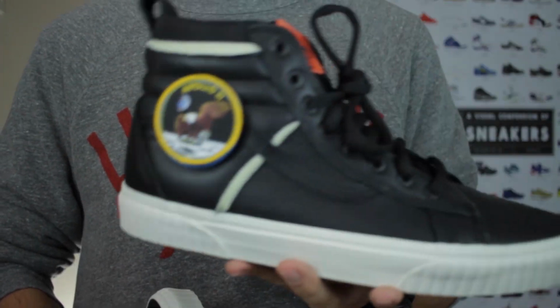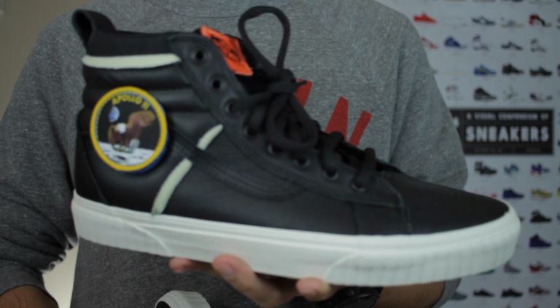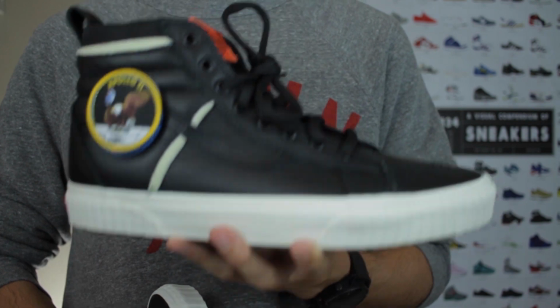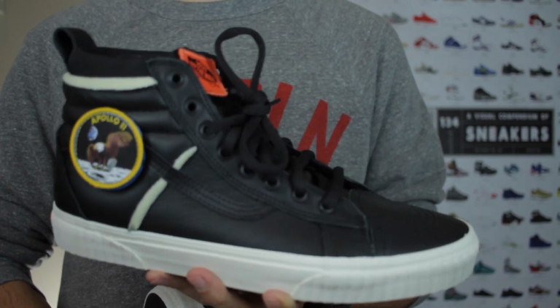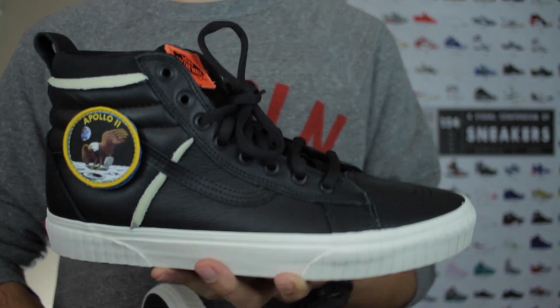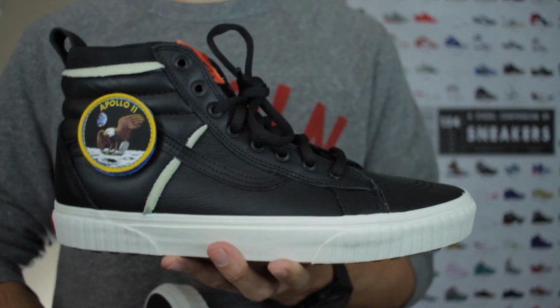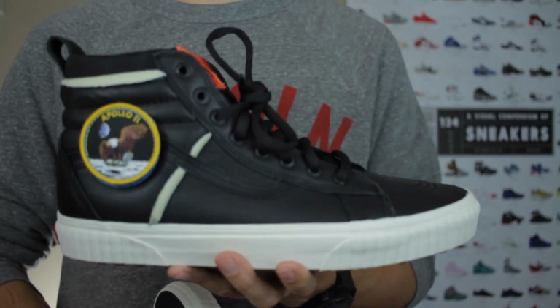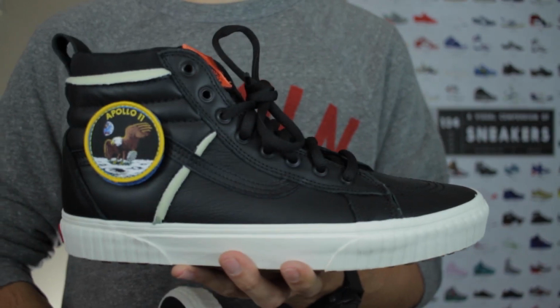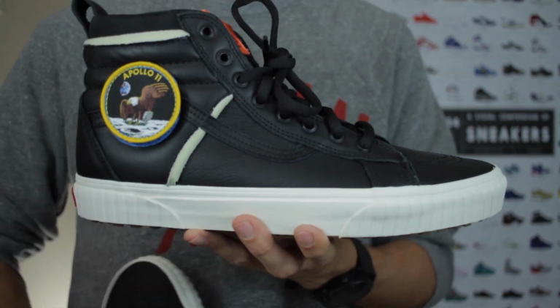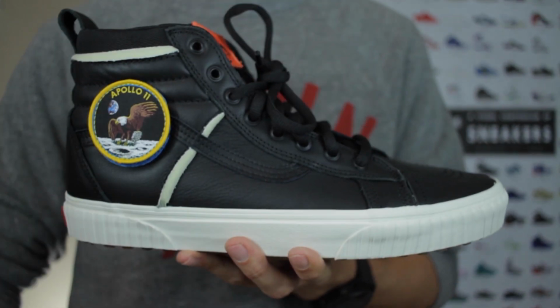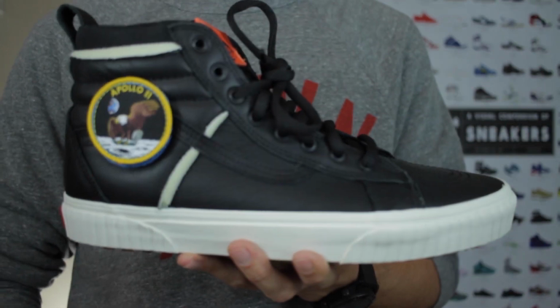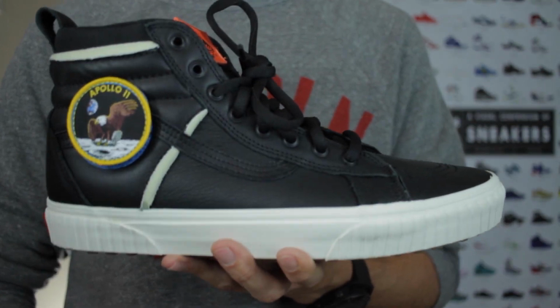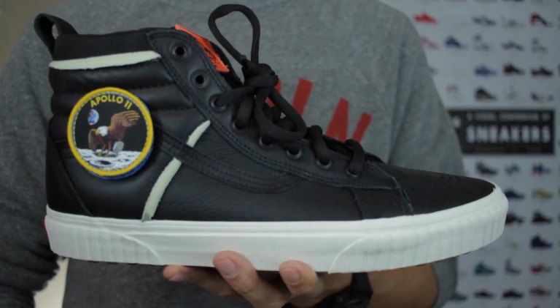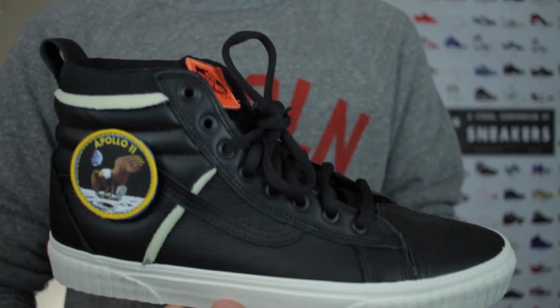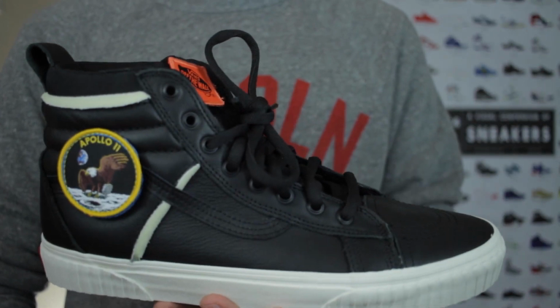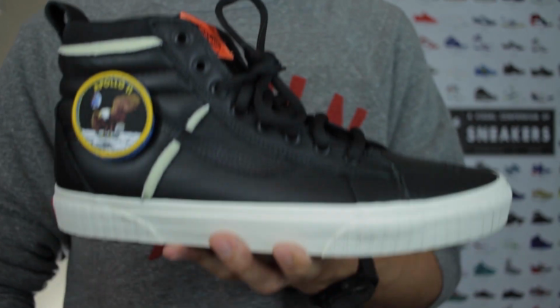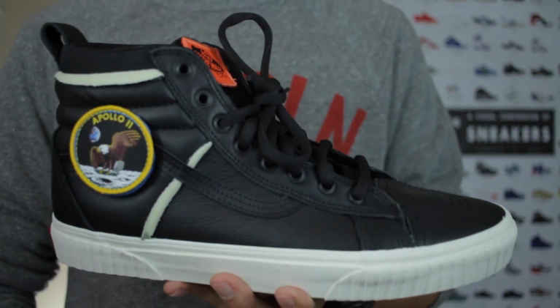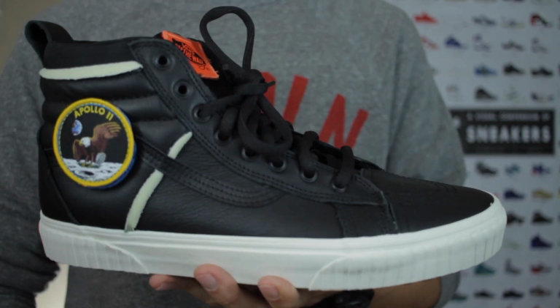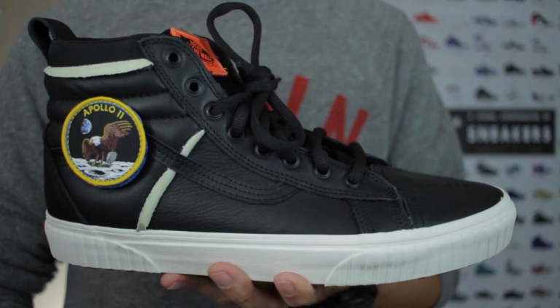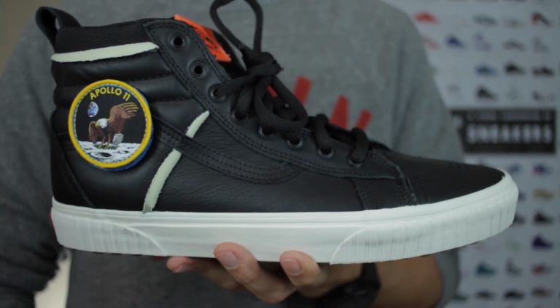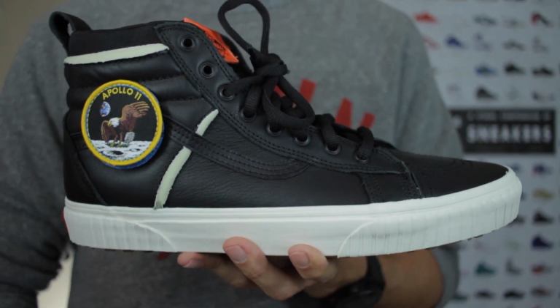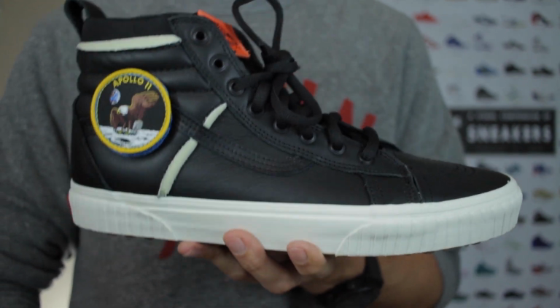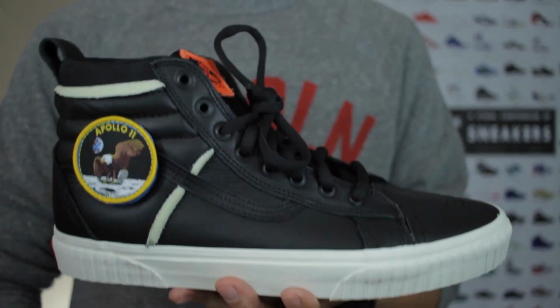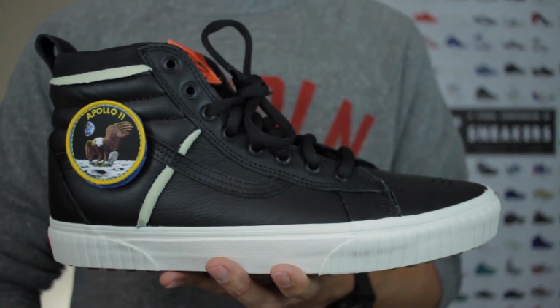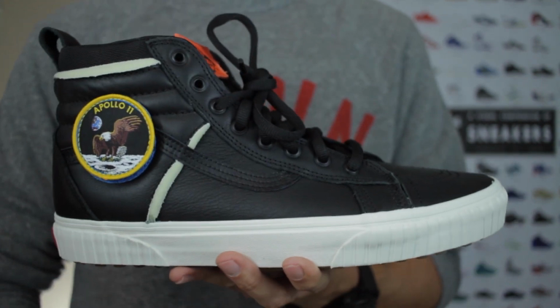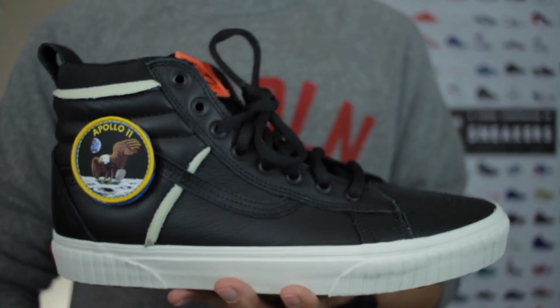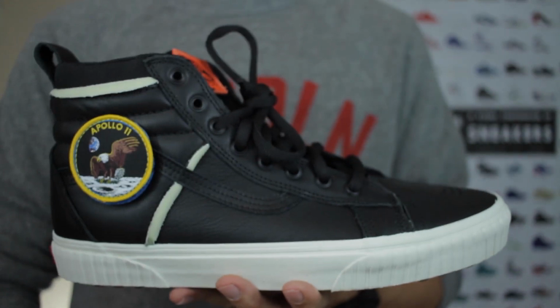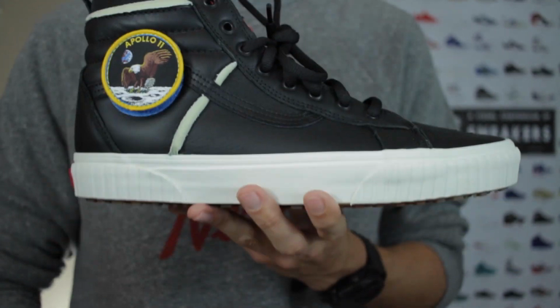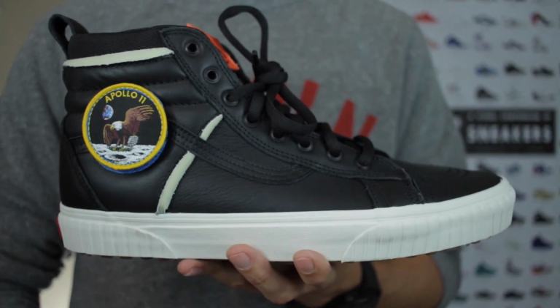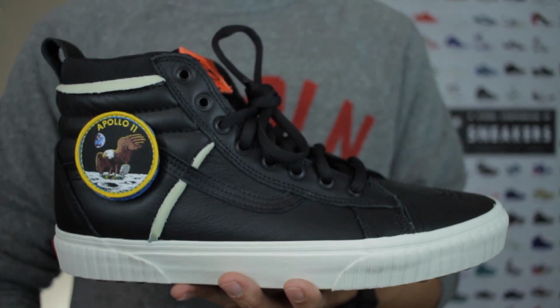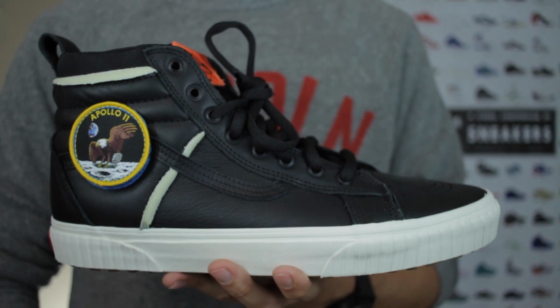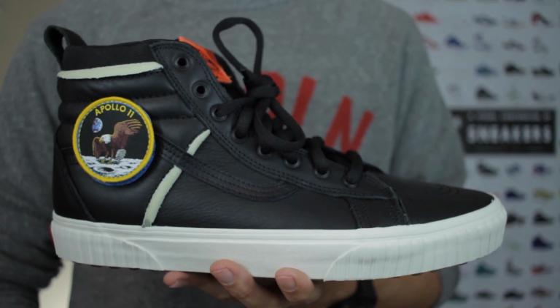With all that said, that's going to wrap it up for the review. Thank you so much for watching. Be sure to let me know down in the comments which is your favorite between these two and out of the entire Space Voyager collection.